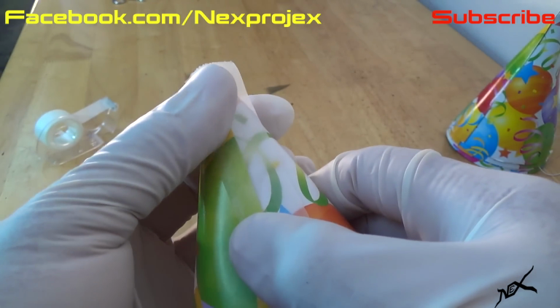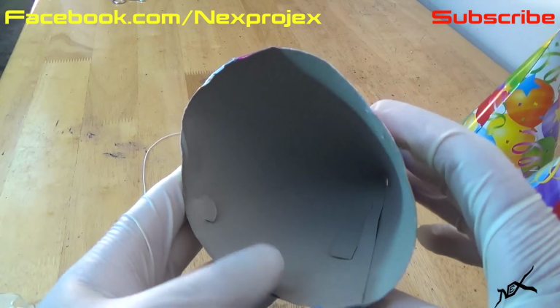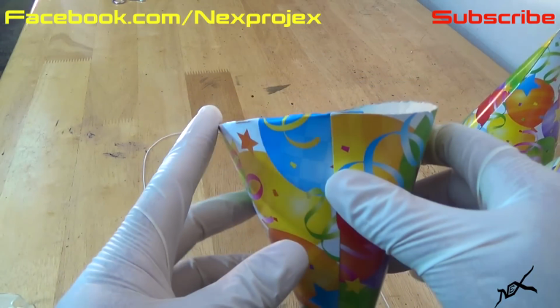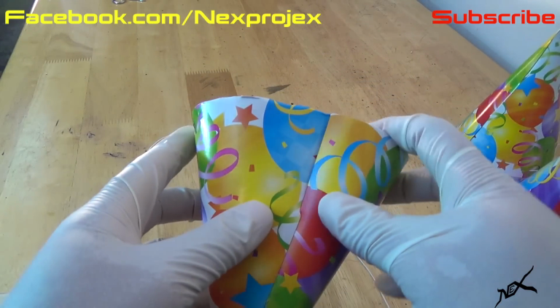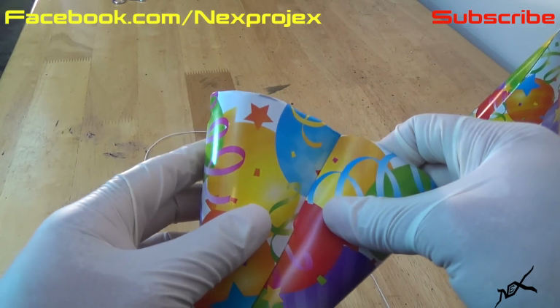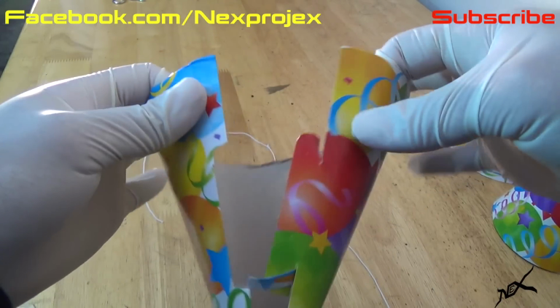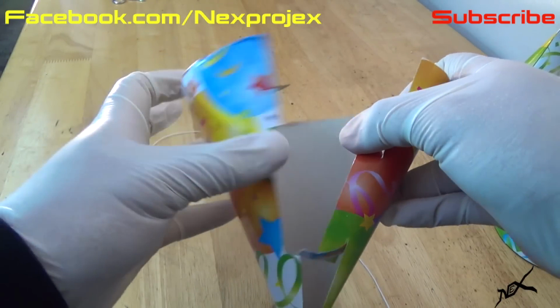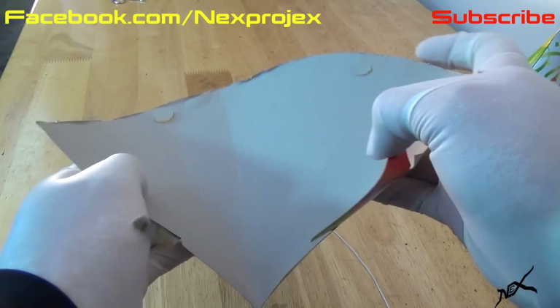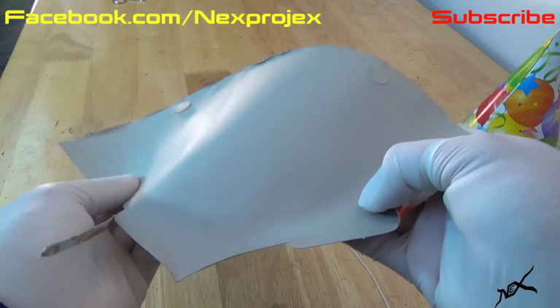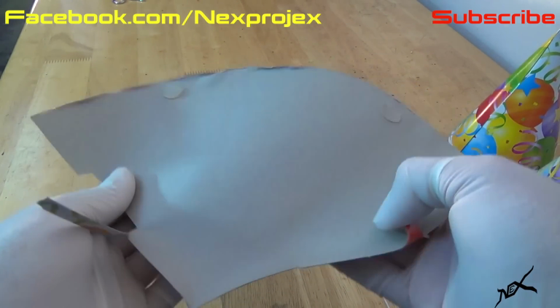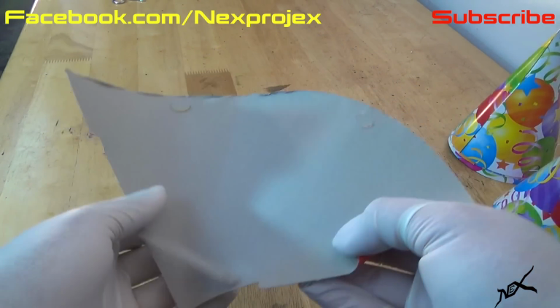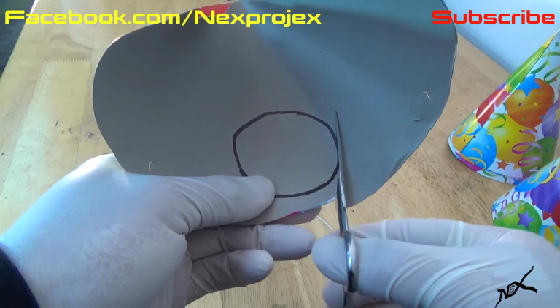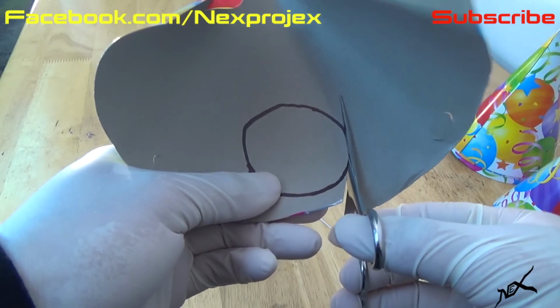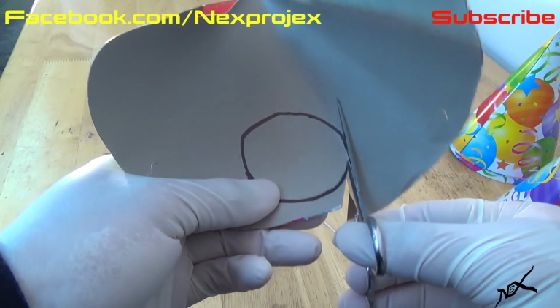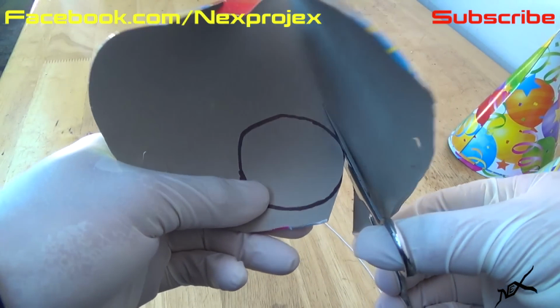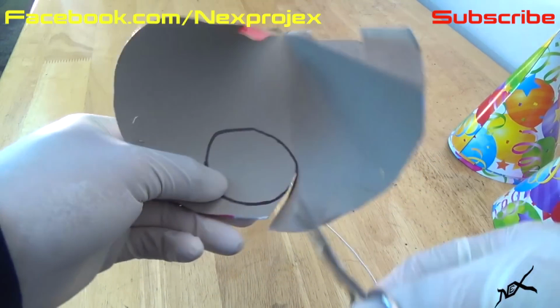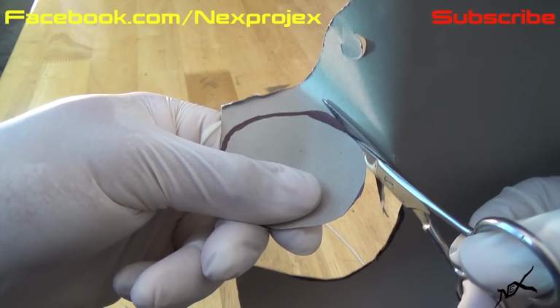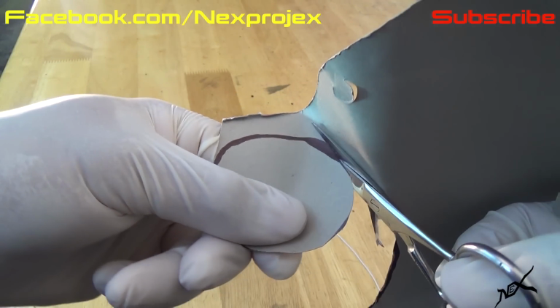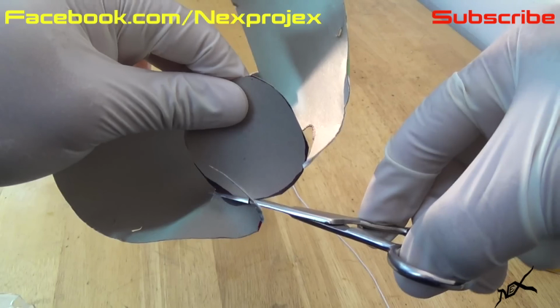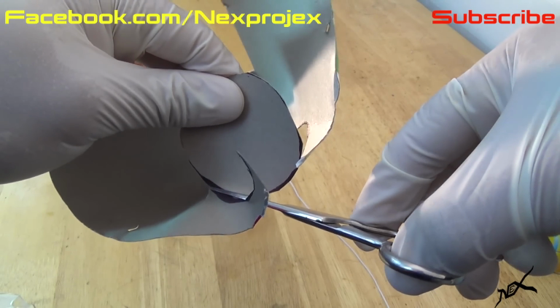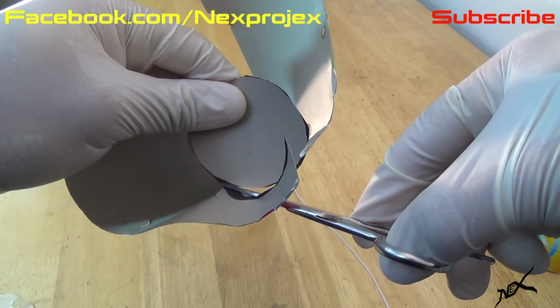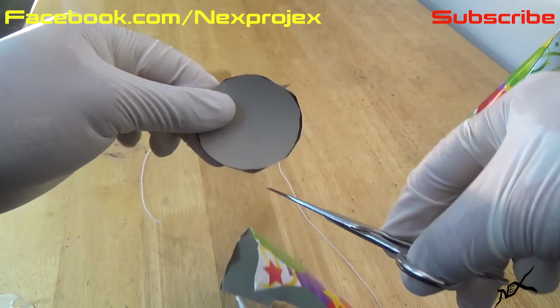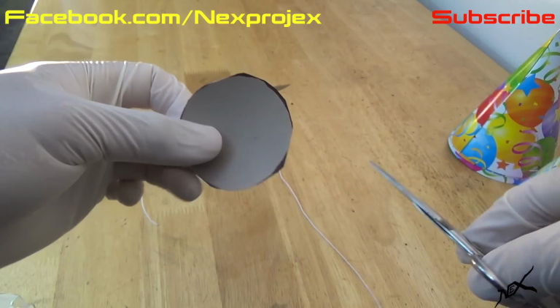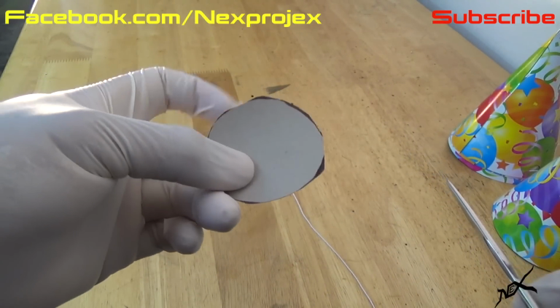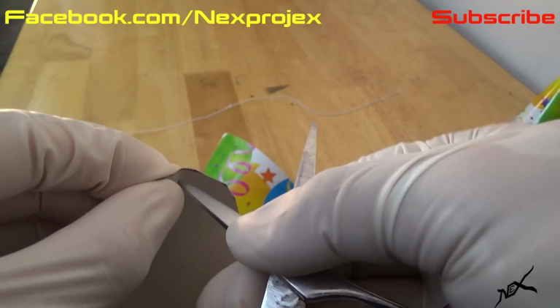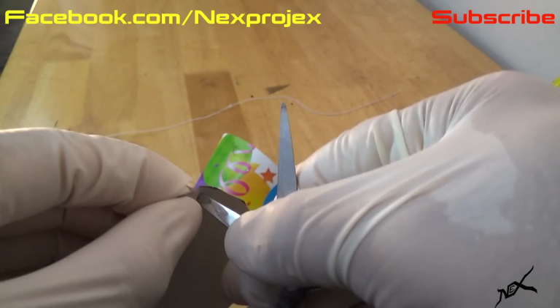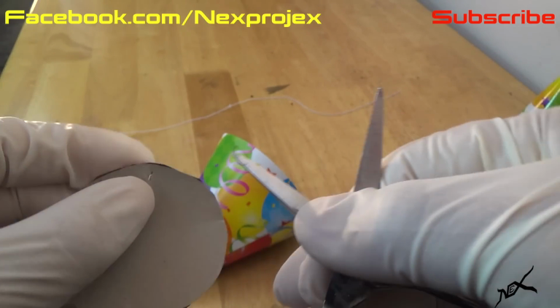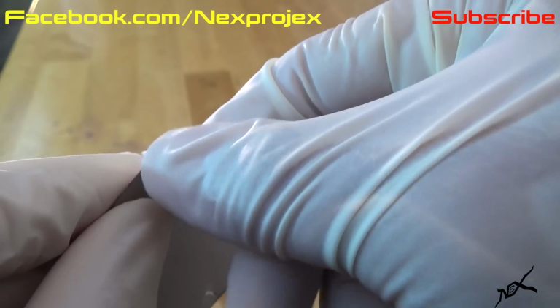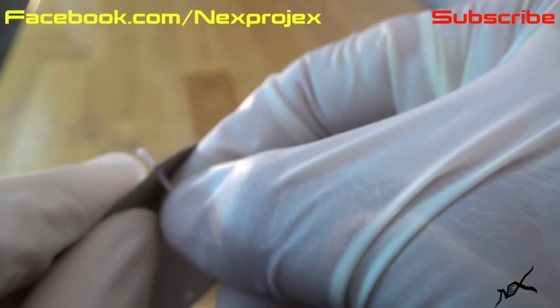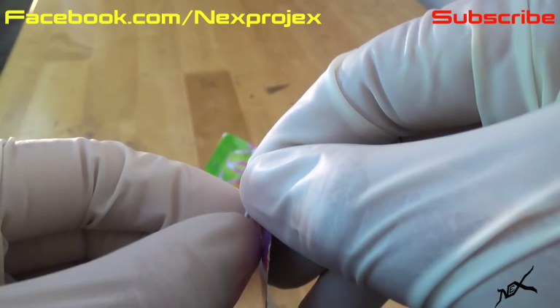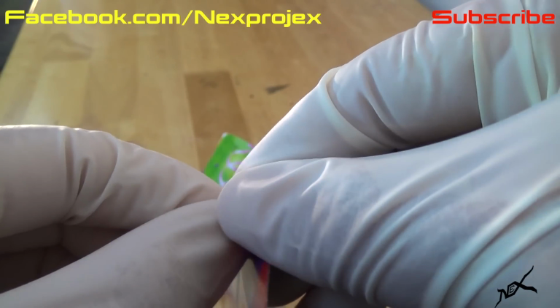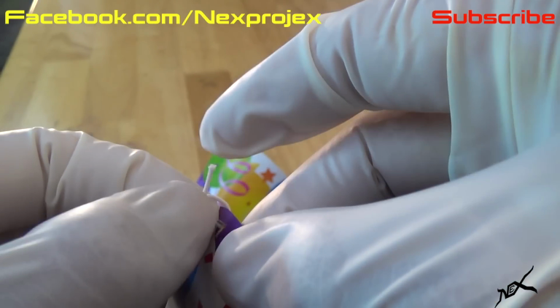Now take the other hat and undo it. You'll need to cut off a small circle like the one you see here. Poke a couple of holes on the circle and tie both ends of the elastic string to it.